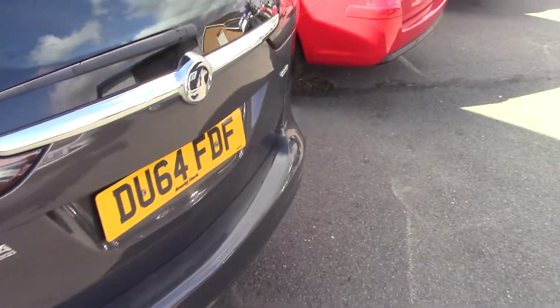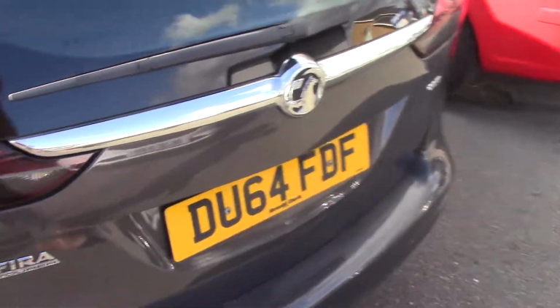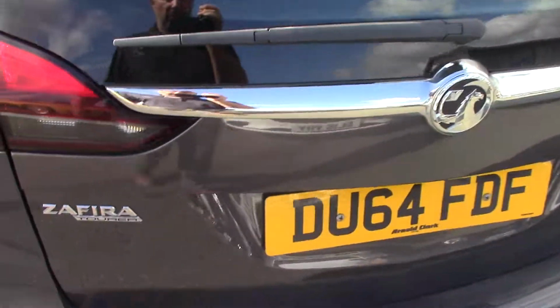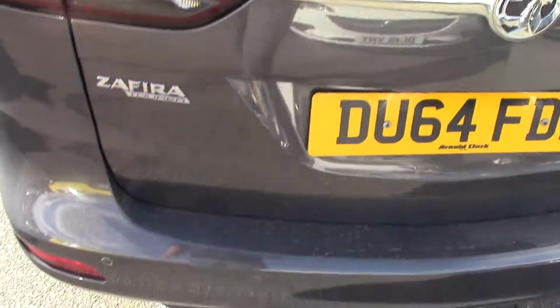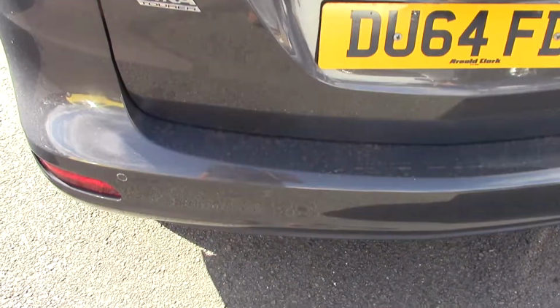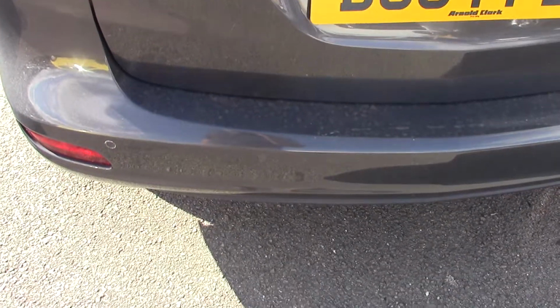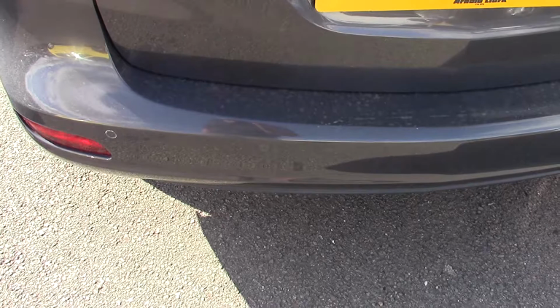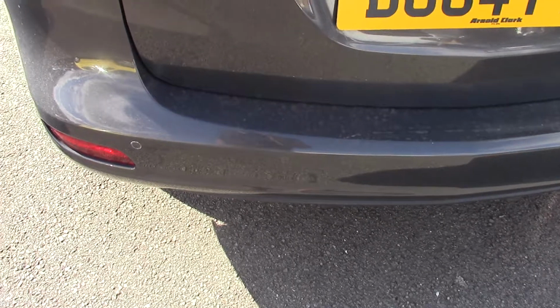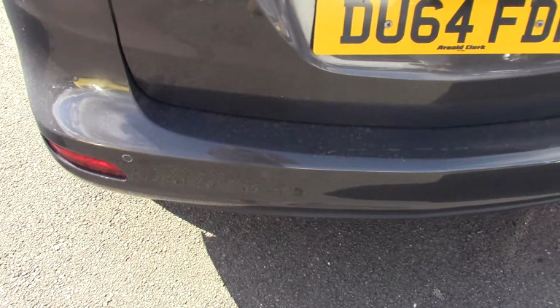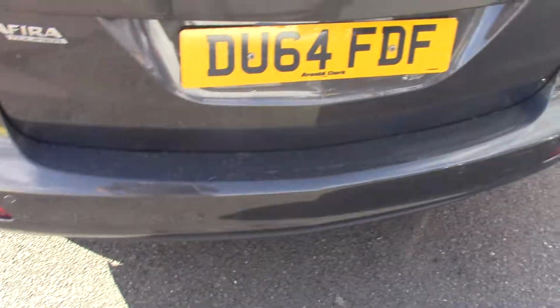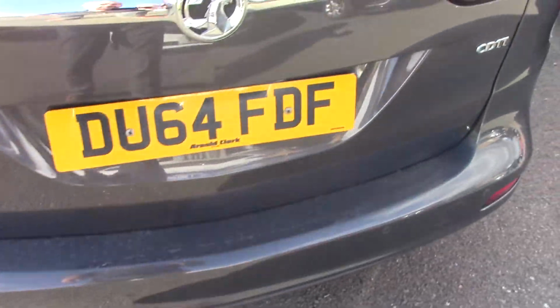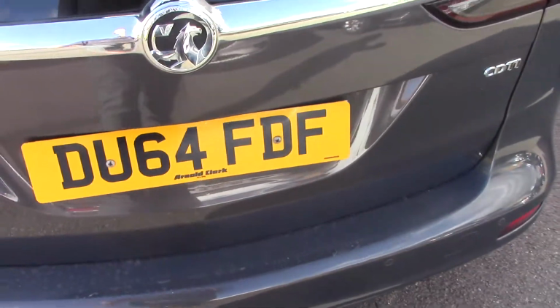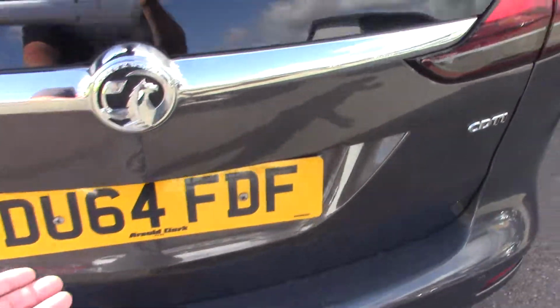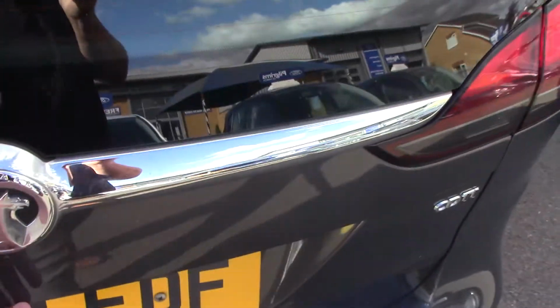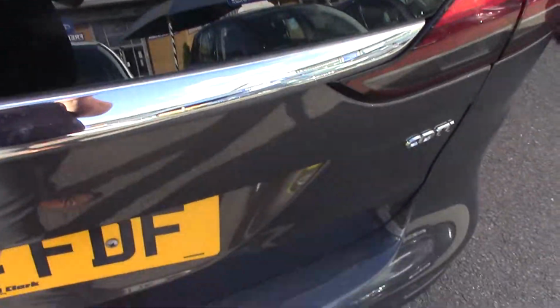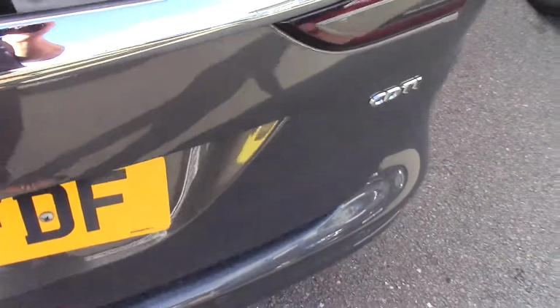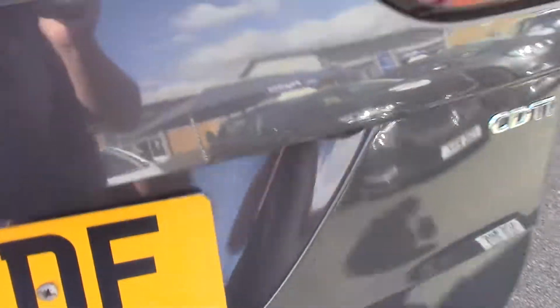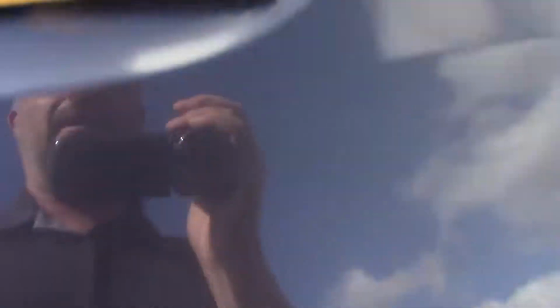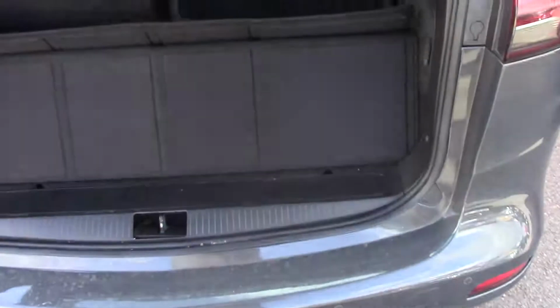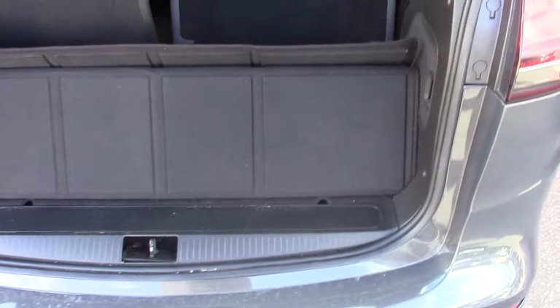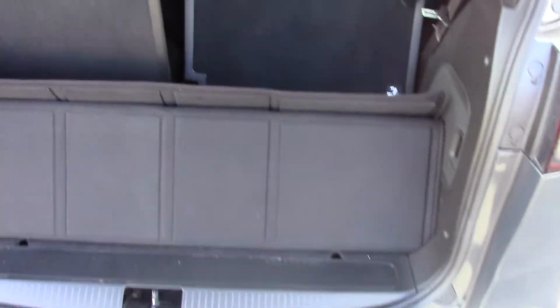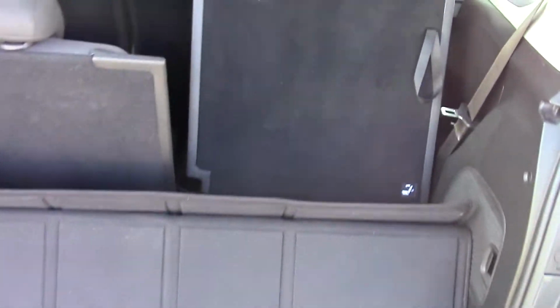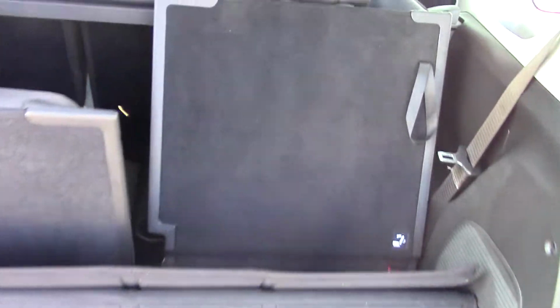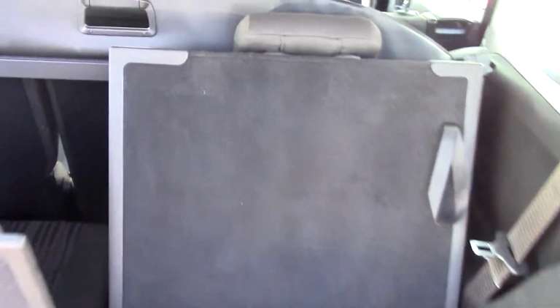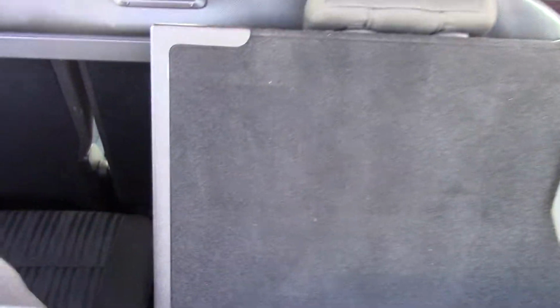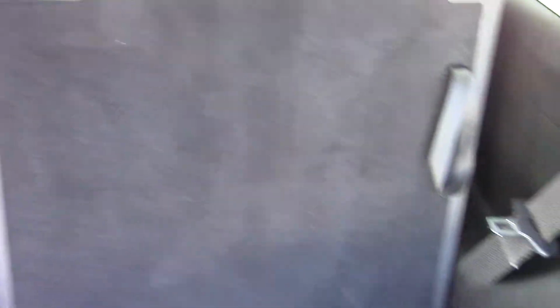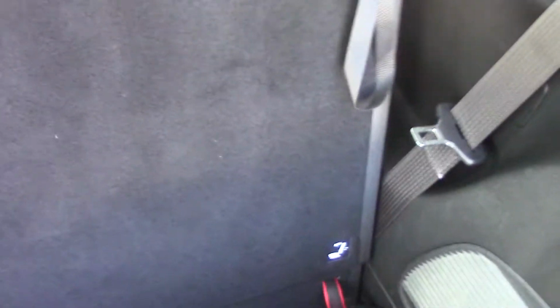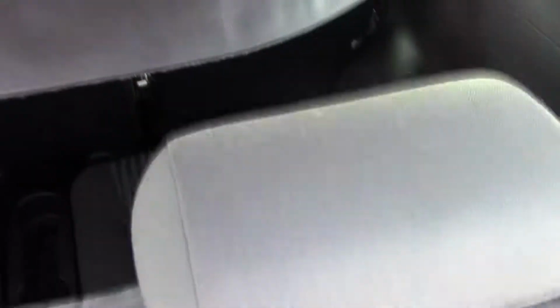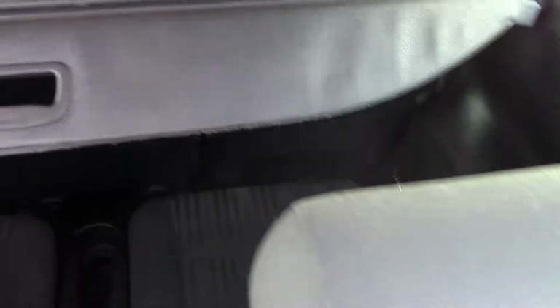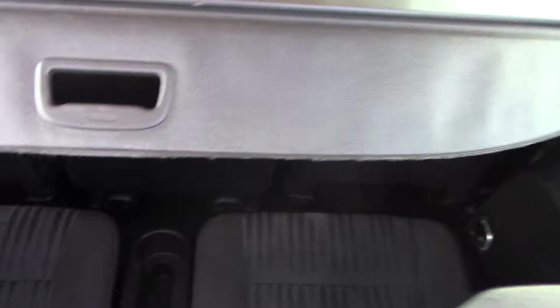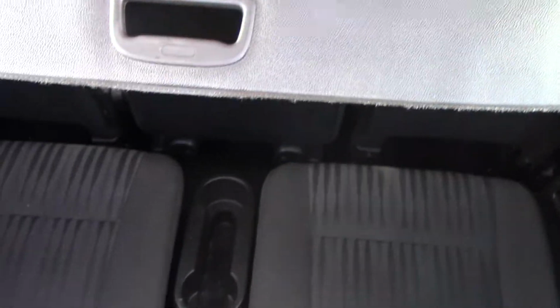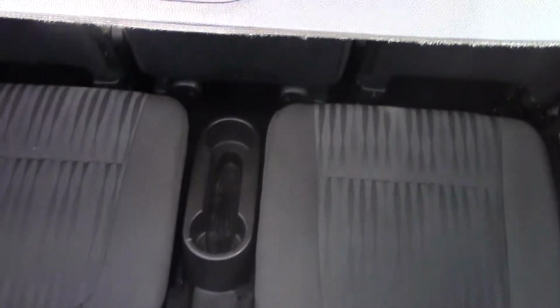We'll have a quick look down there. The car is fitted with parking sensors, which is always a great feature on any car. With the Vauxhall Sephira, you've obviously got the seven seats.